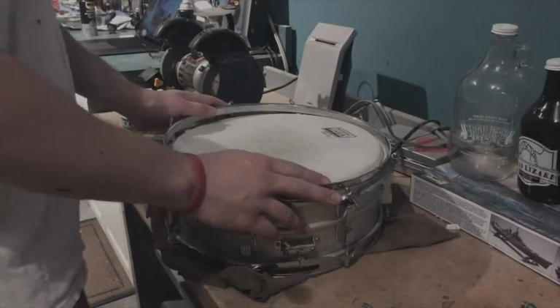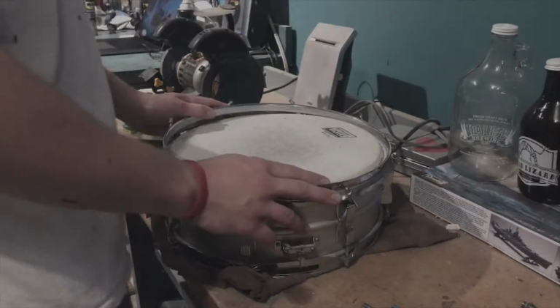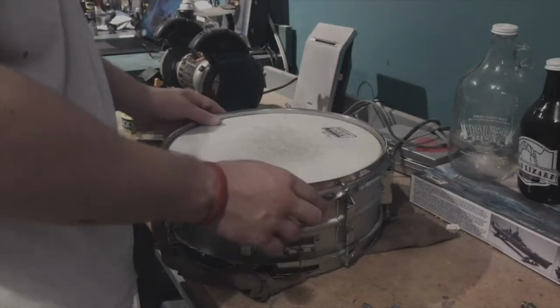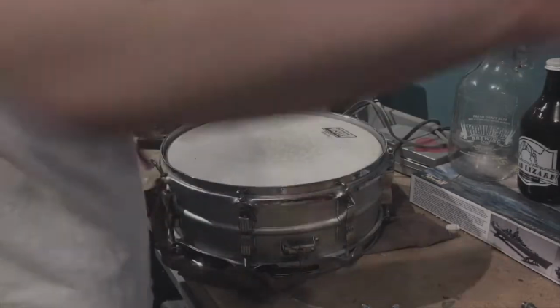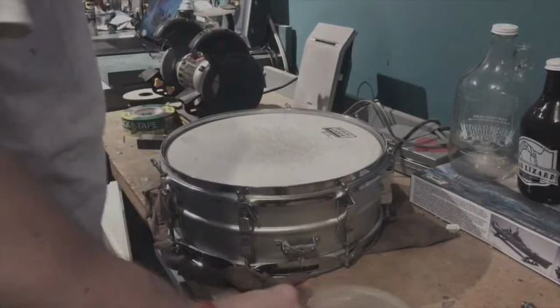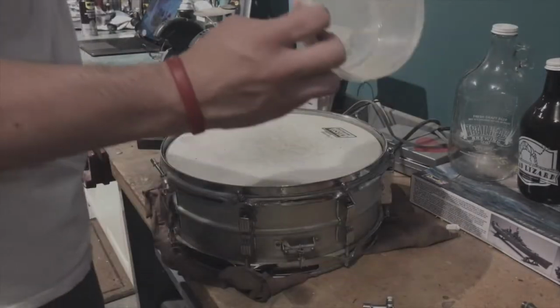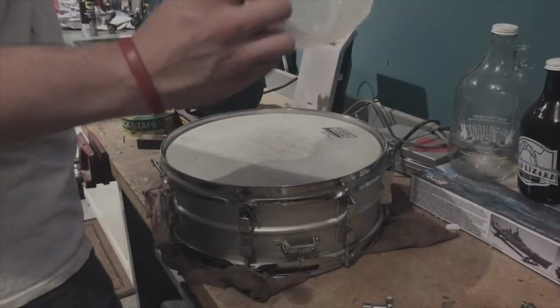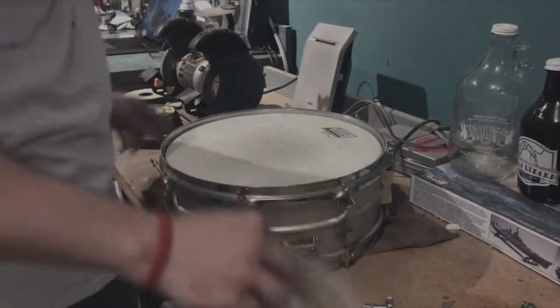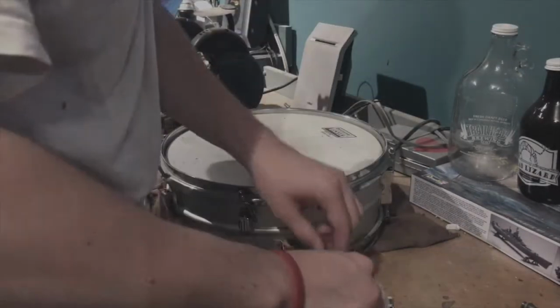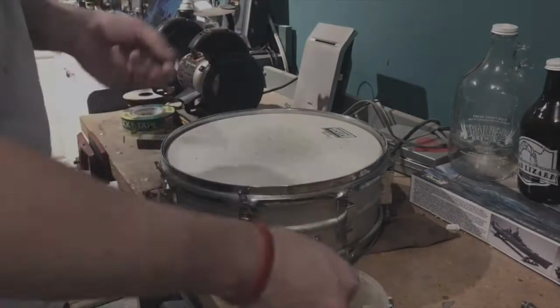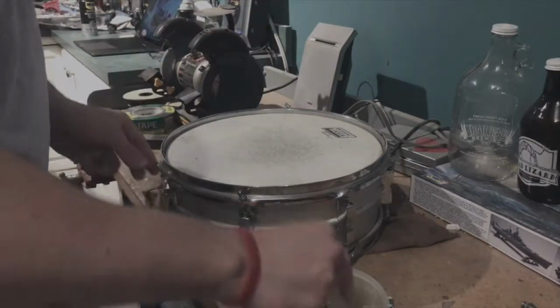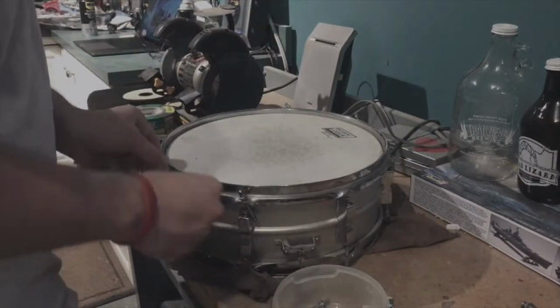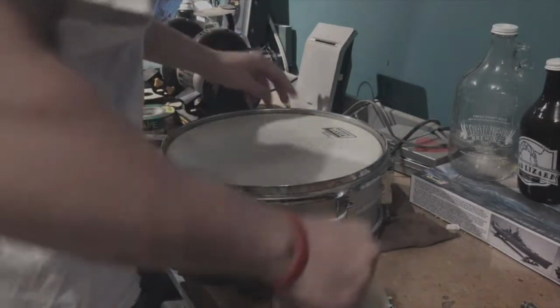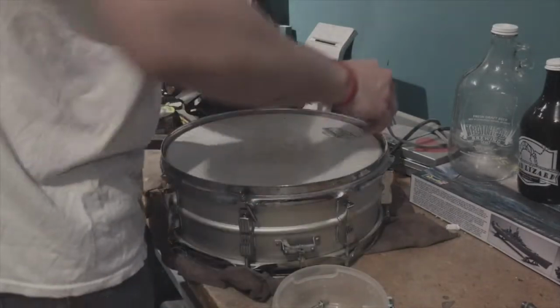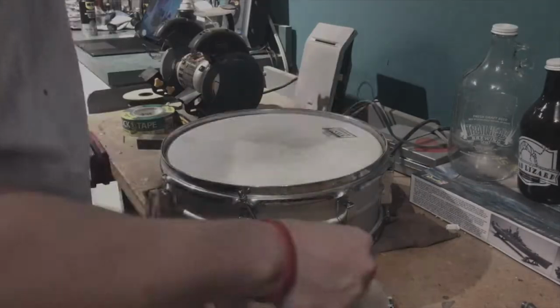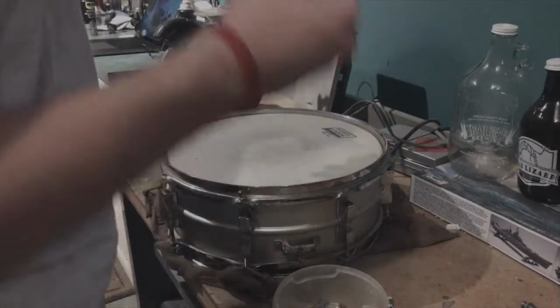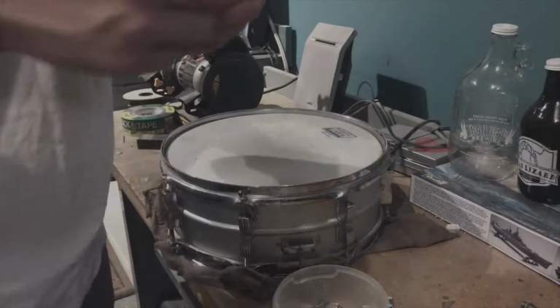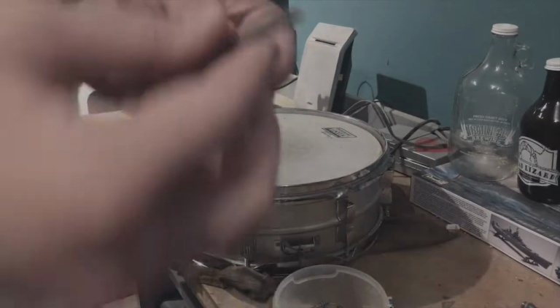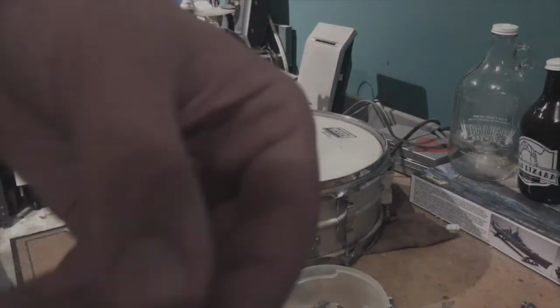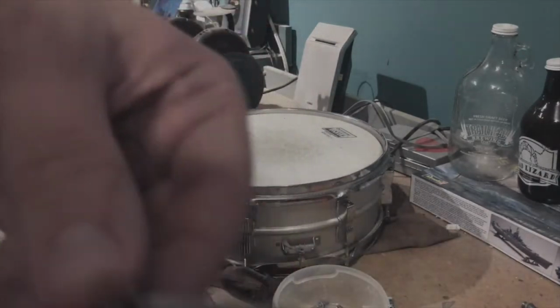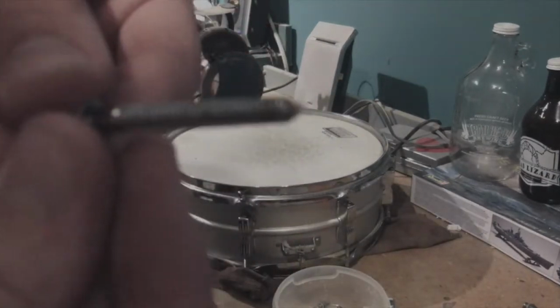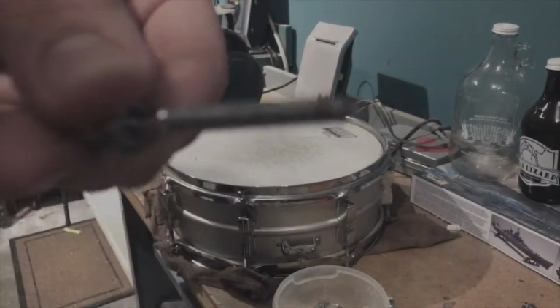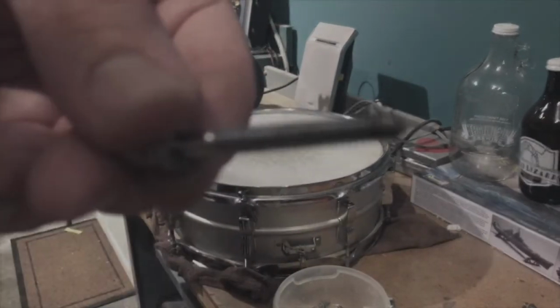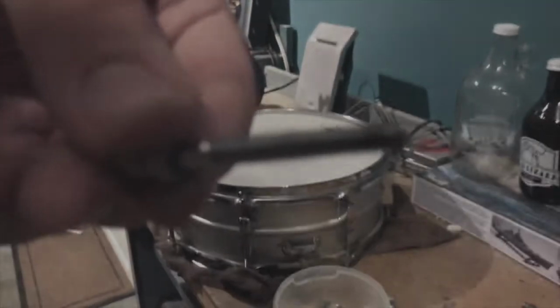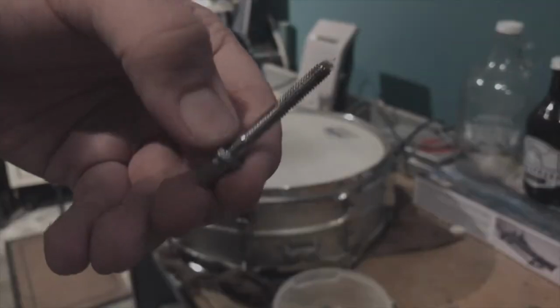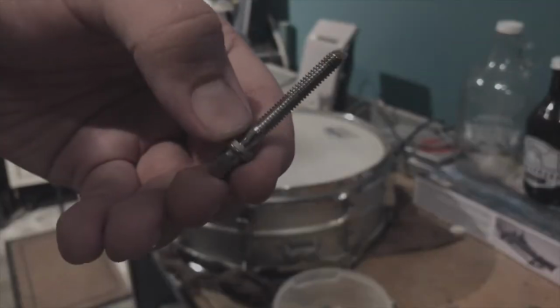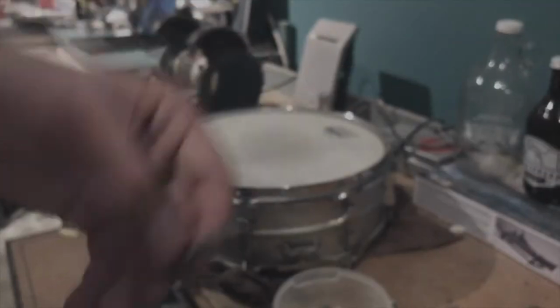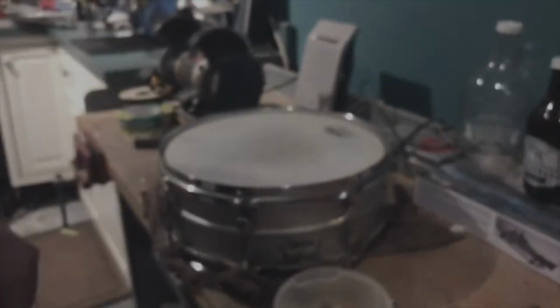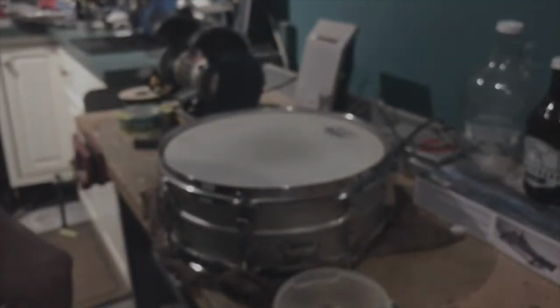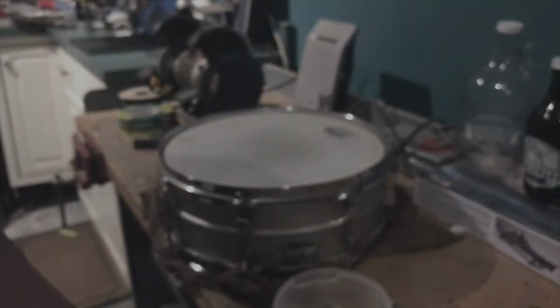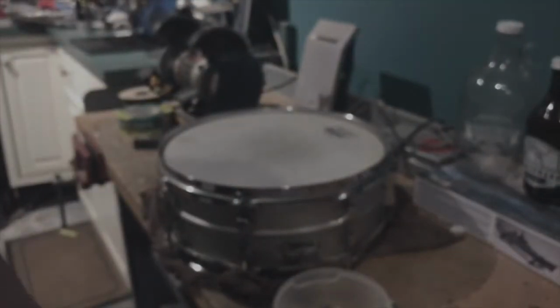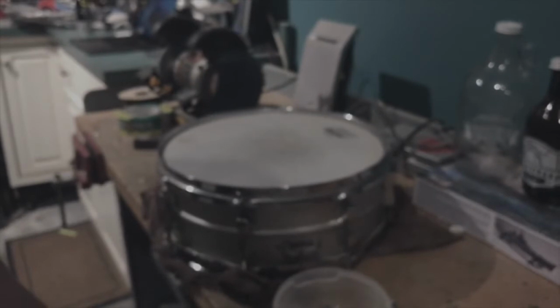Tension rods are off - we're gonna toss them in here. The top ones aren't too terrible, doesn't look too bad. Let's go ahead and check the bottom.